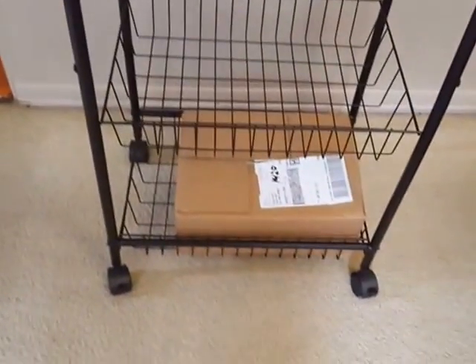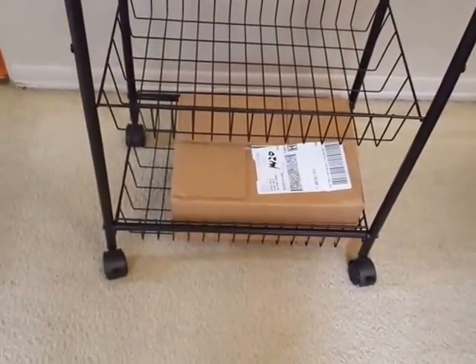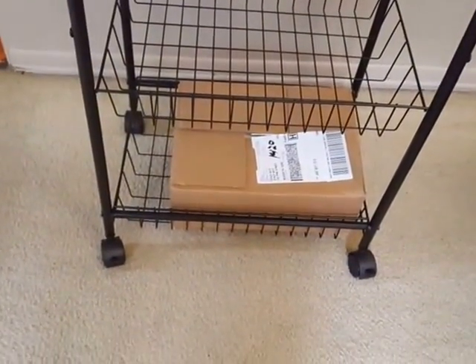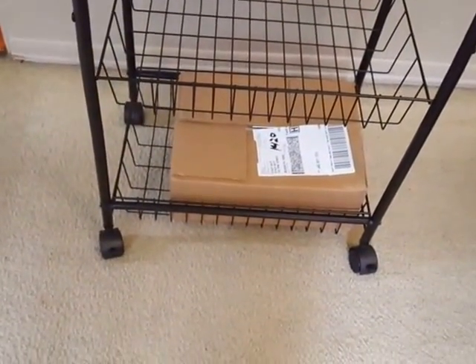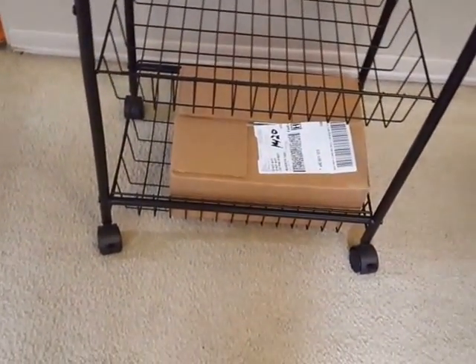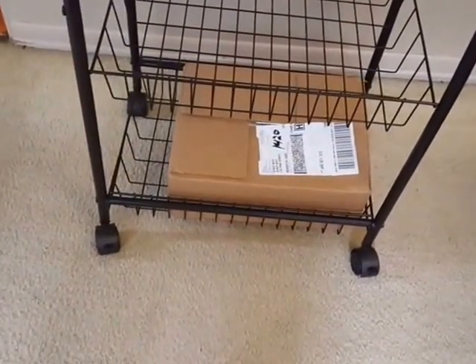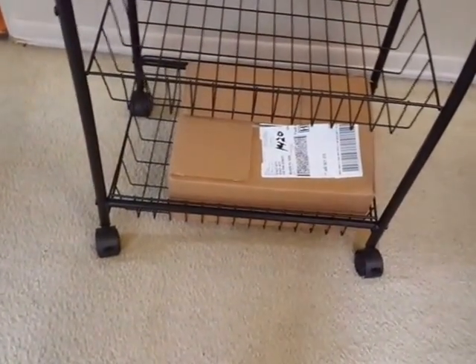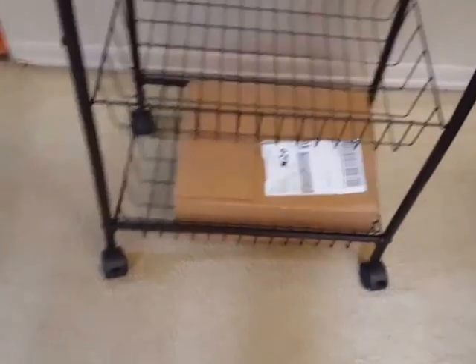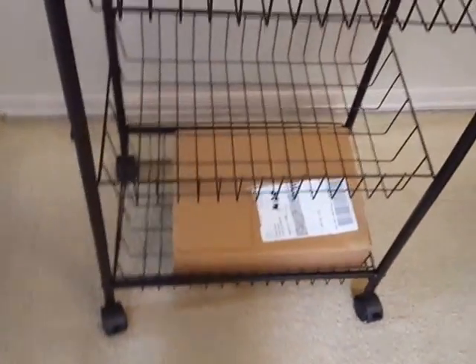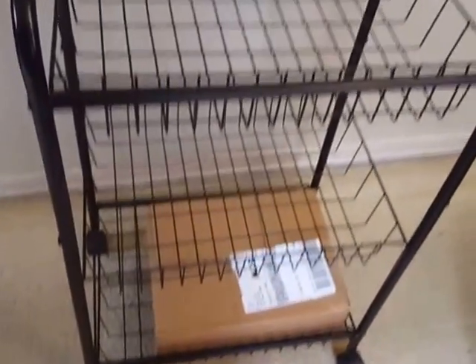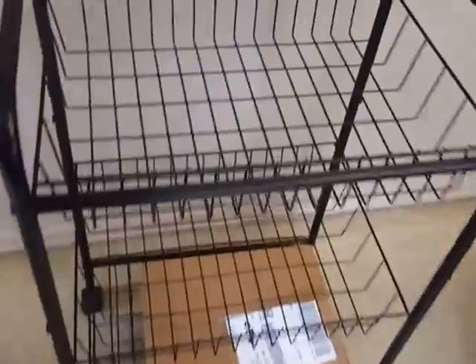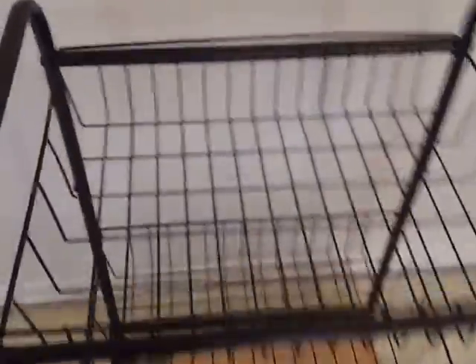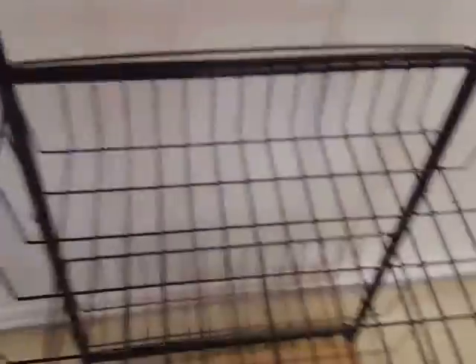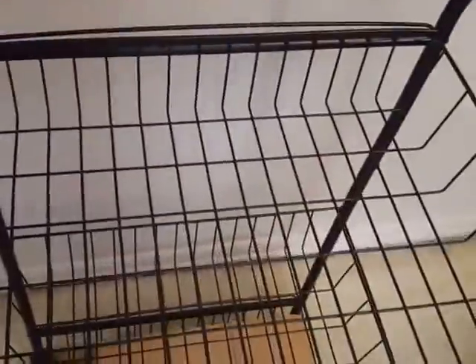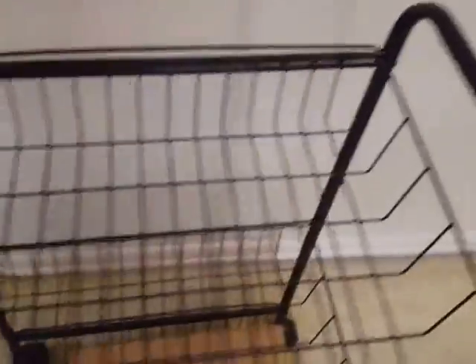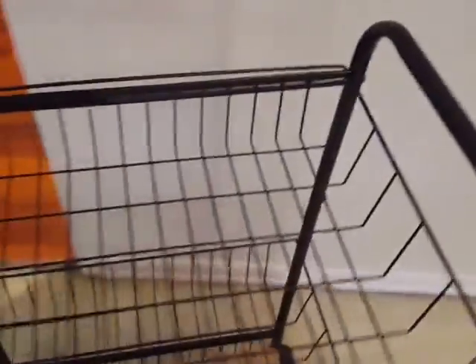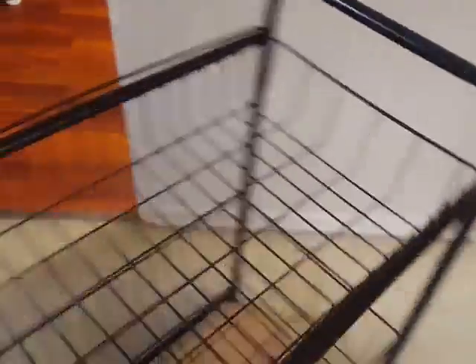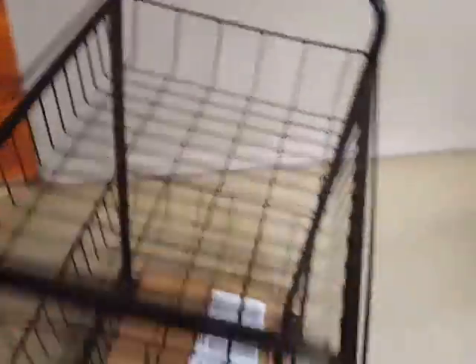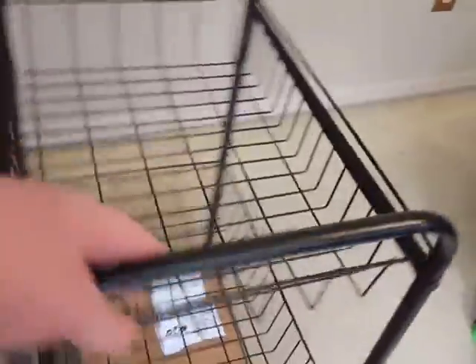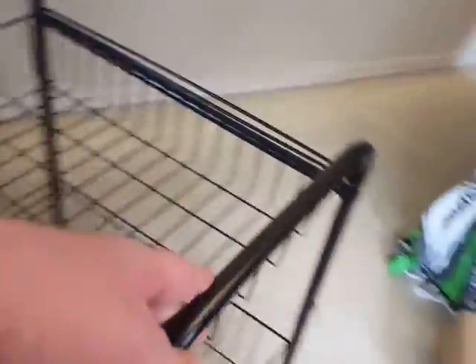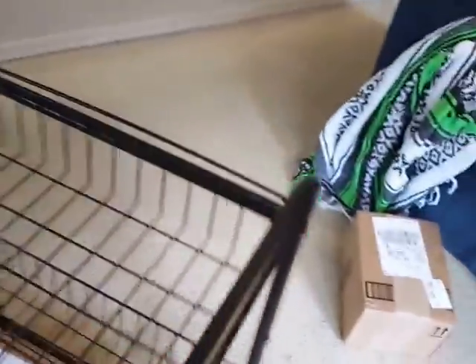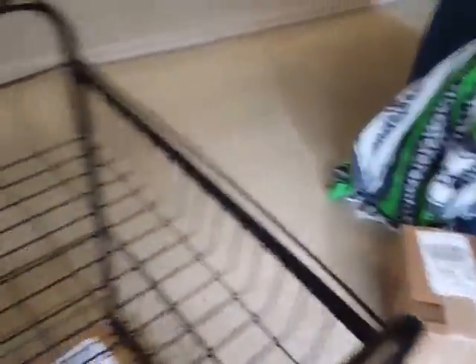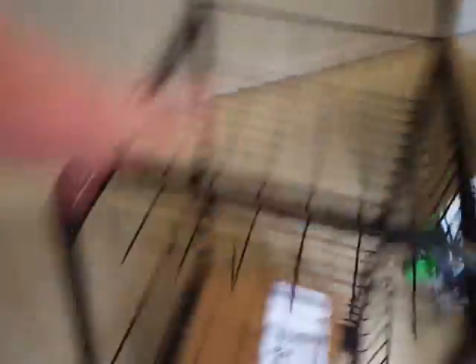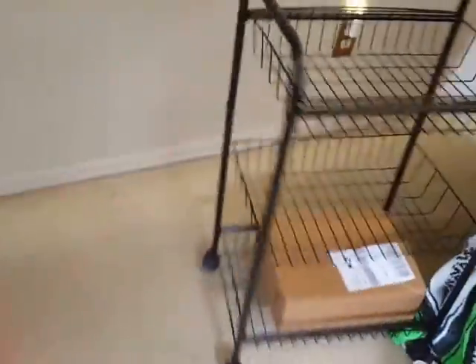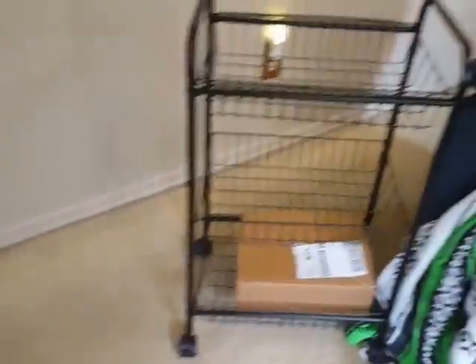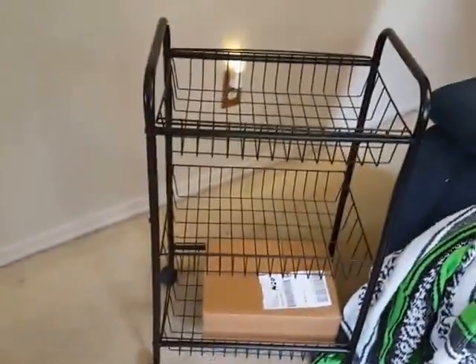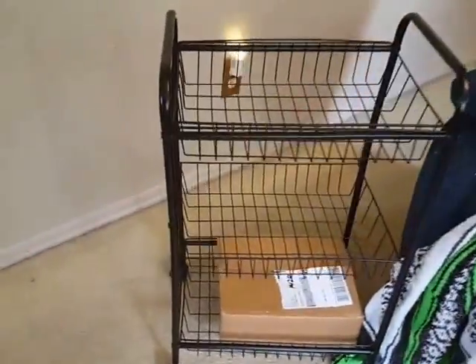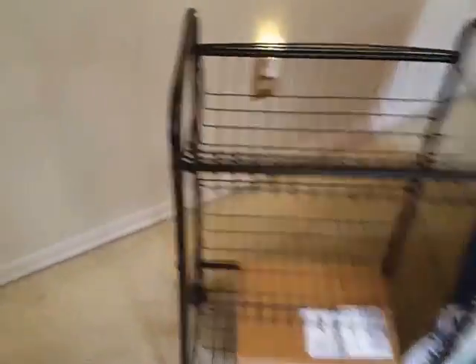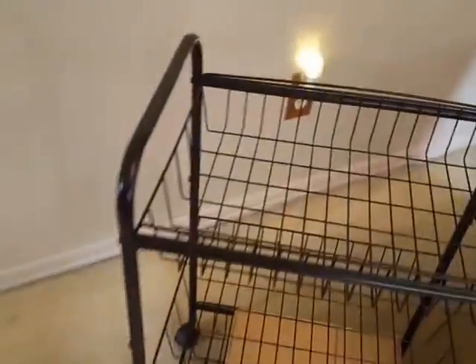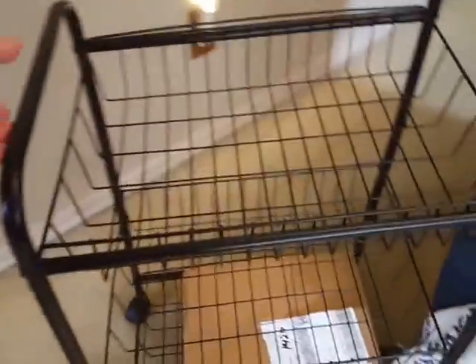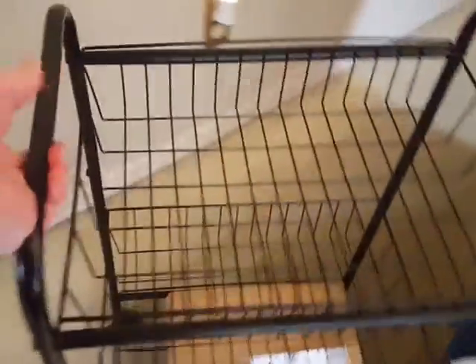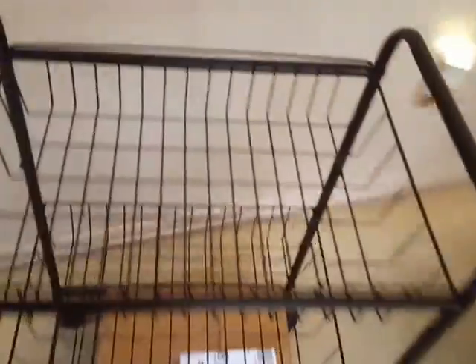It has wheels on it and two of the wheels can lock, so if you need it to stay in place. It rolls even on carpet very easy, as you can see — I can push it along and there it goes. No issues with that.